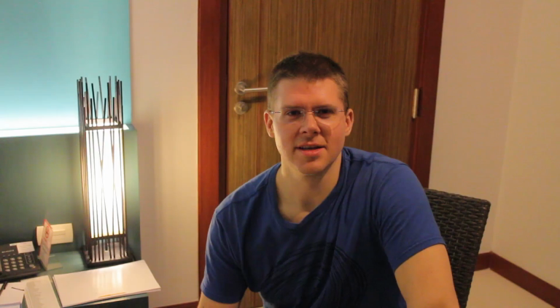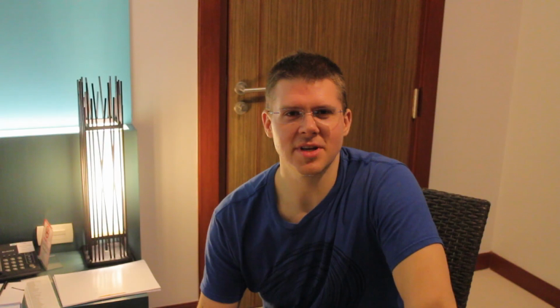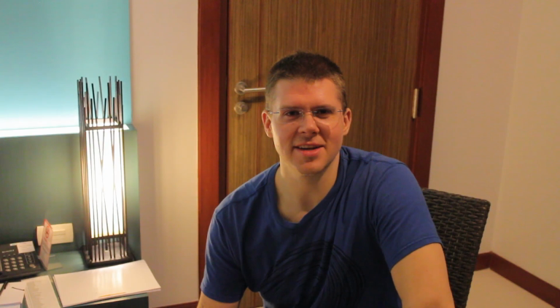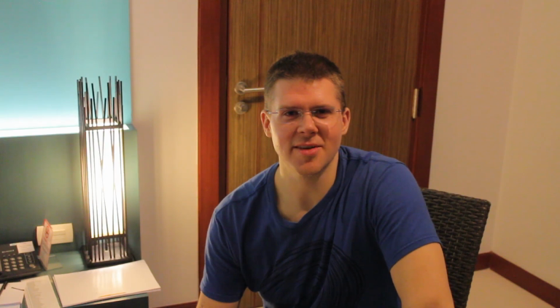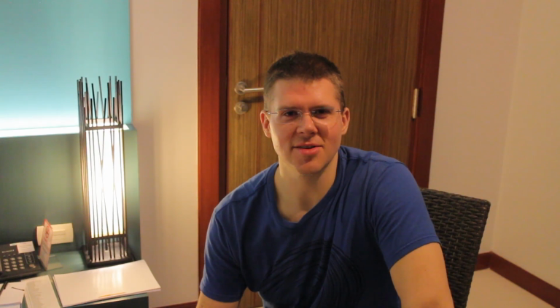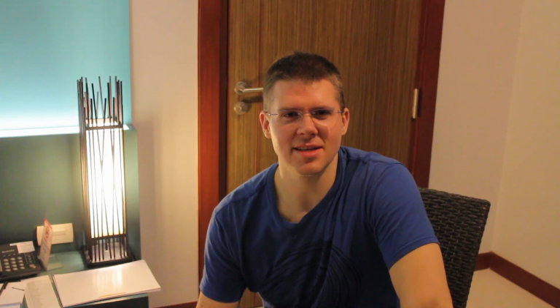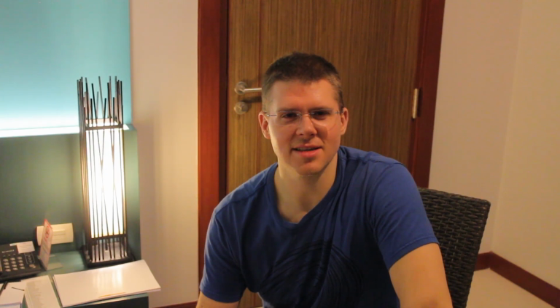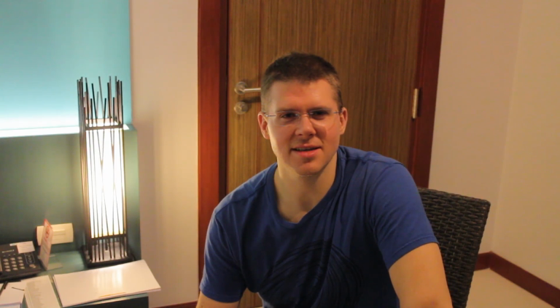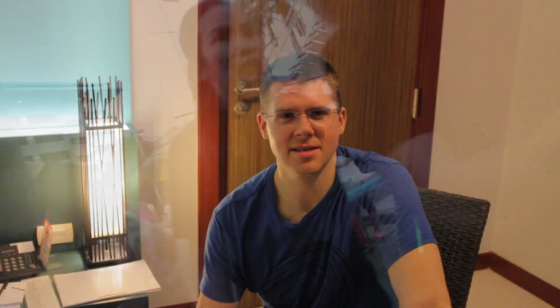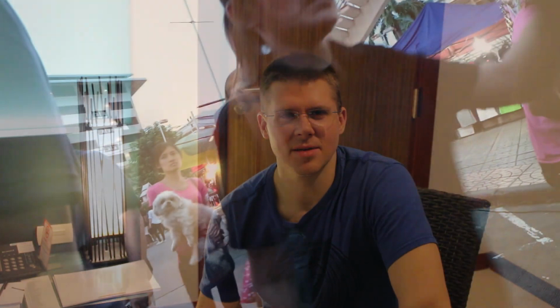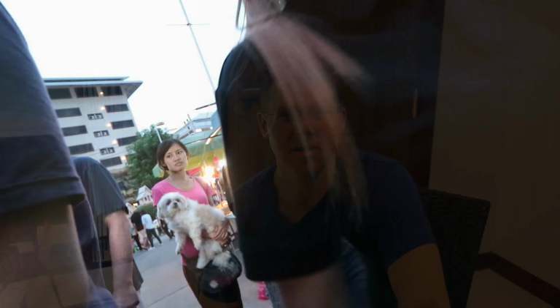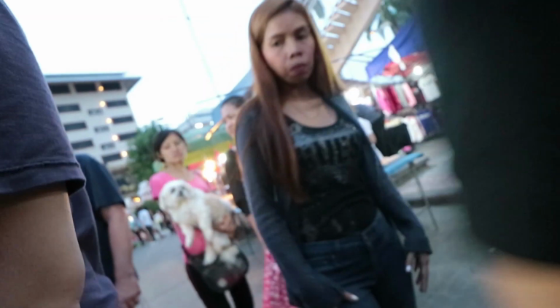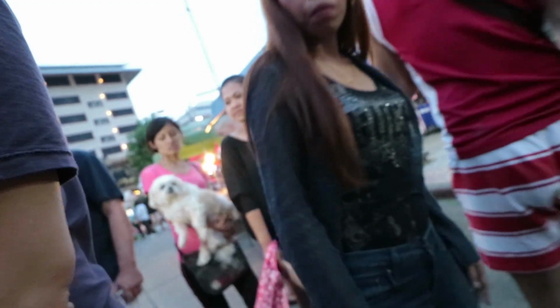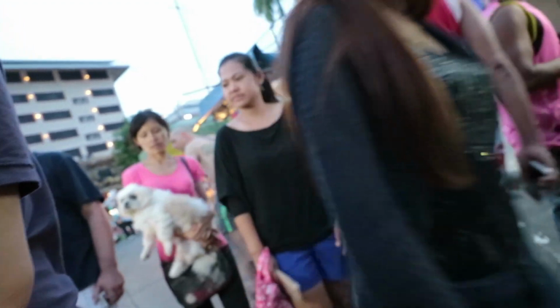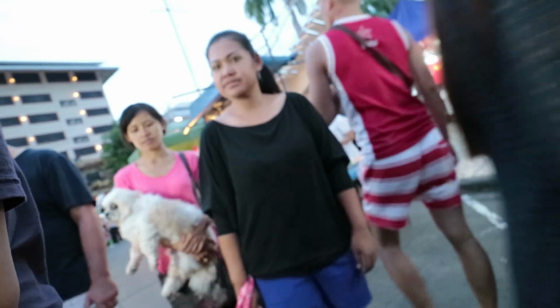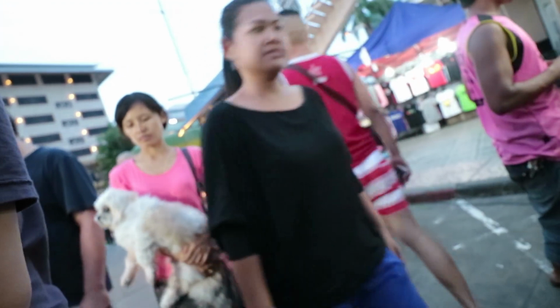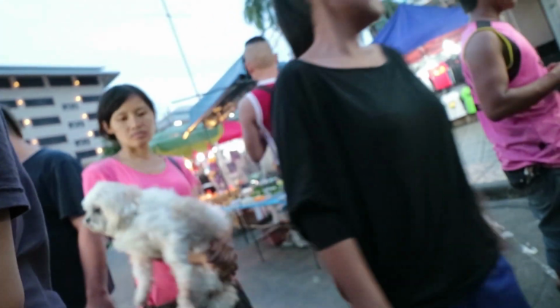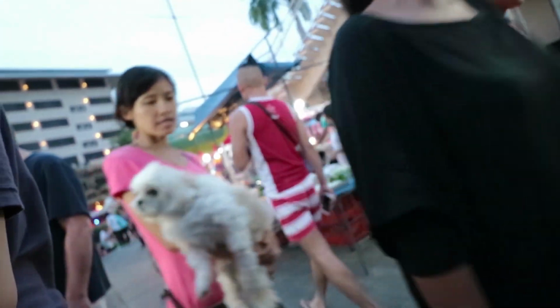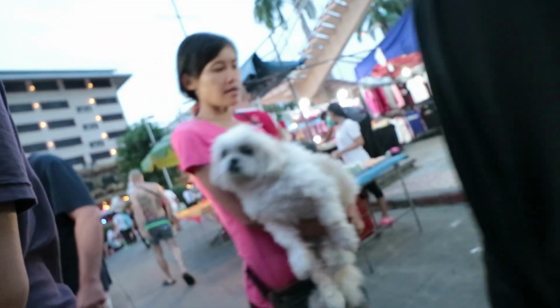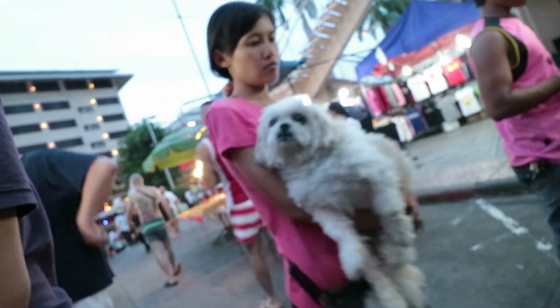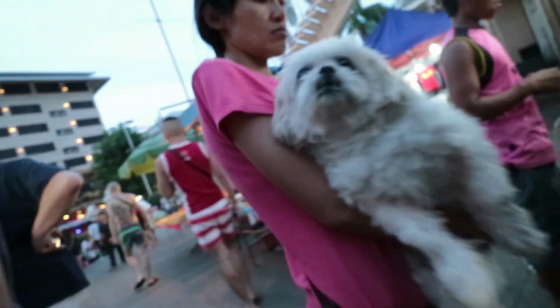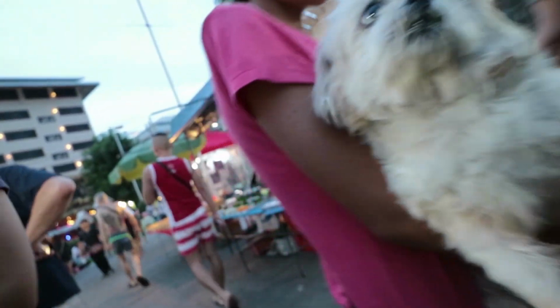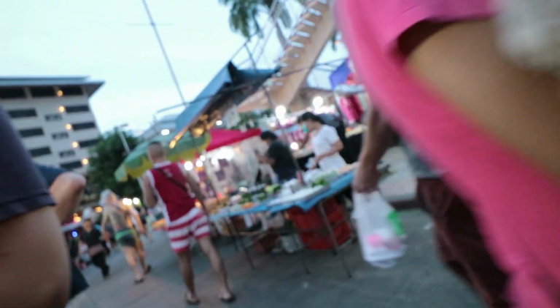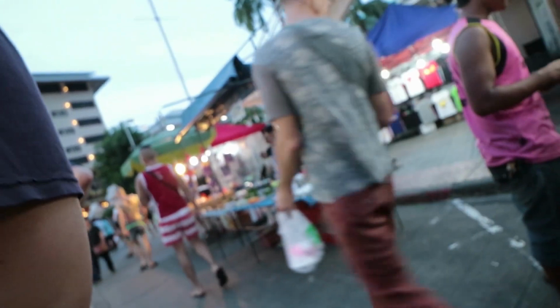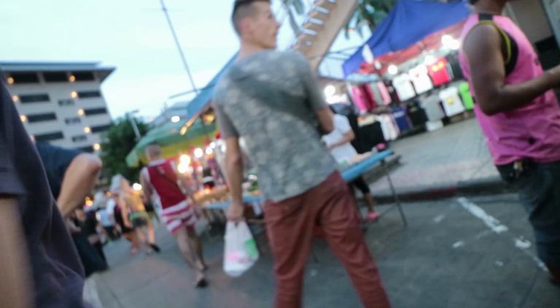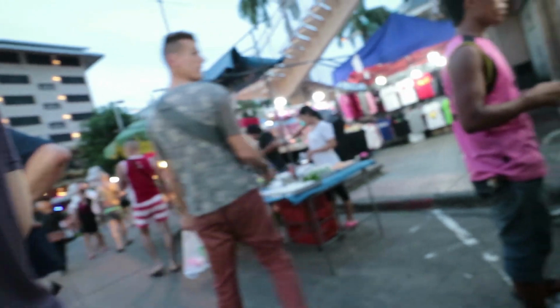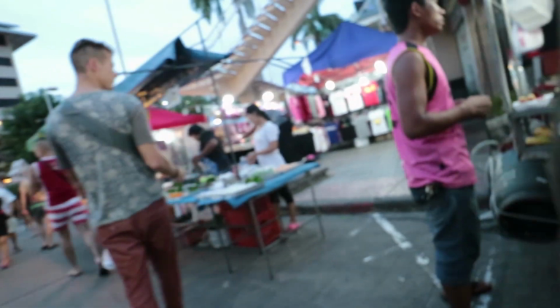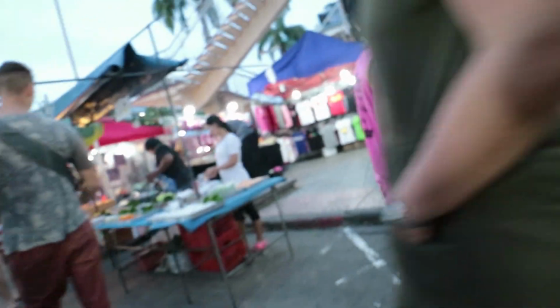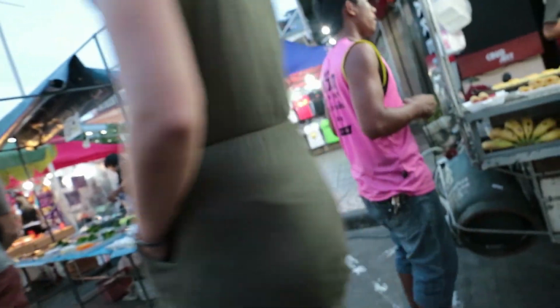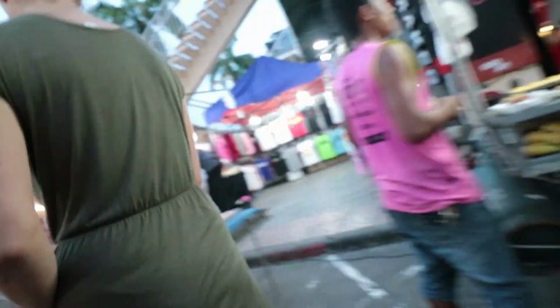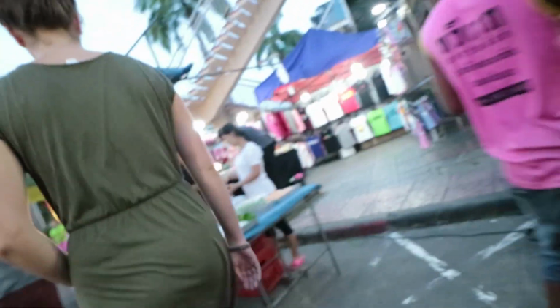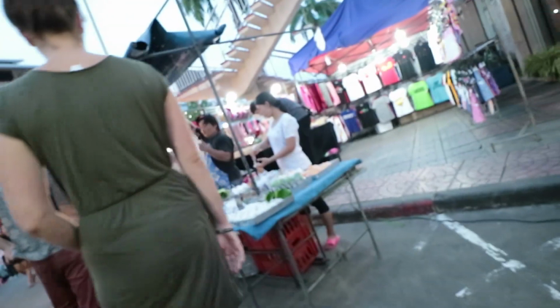It's been a tiring day. I've been out at Patong Beach, walking around the shops and stuff, and I came across this really disgusting looking fruit.